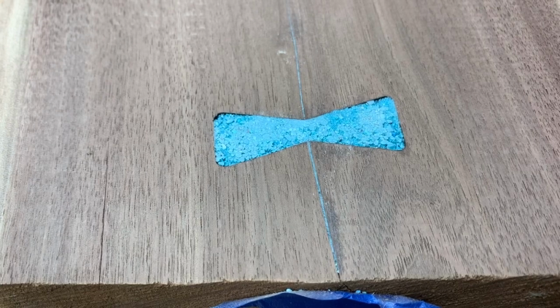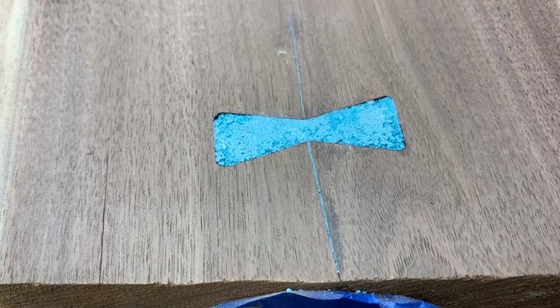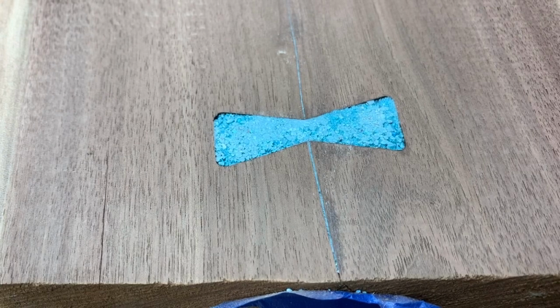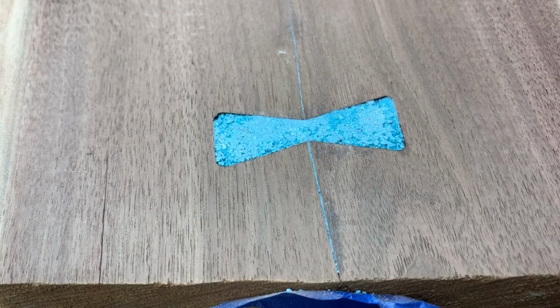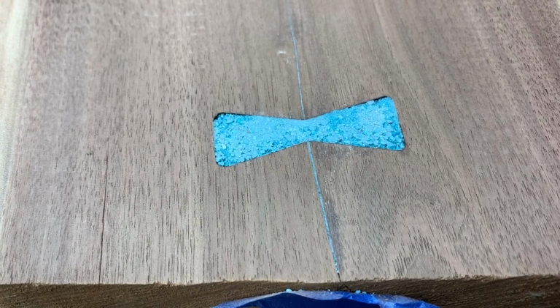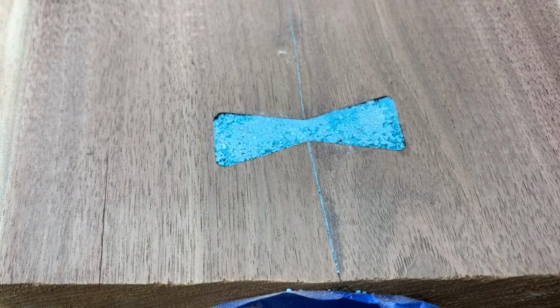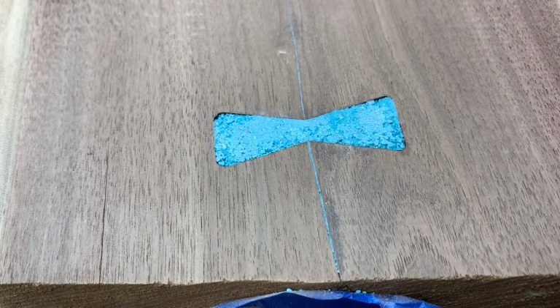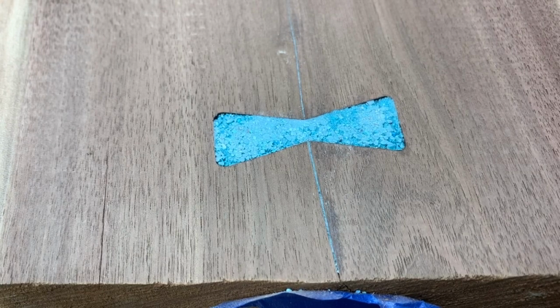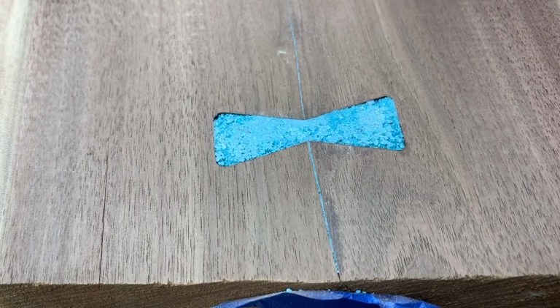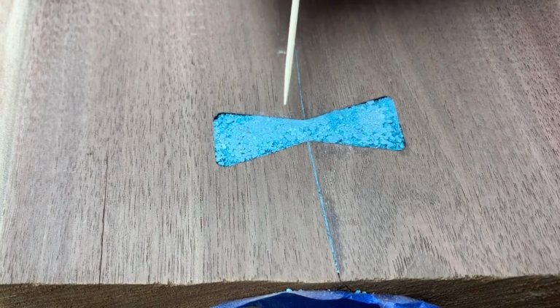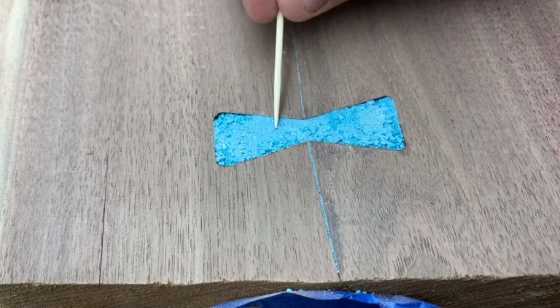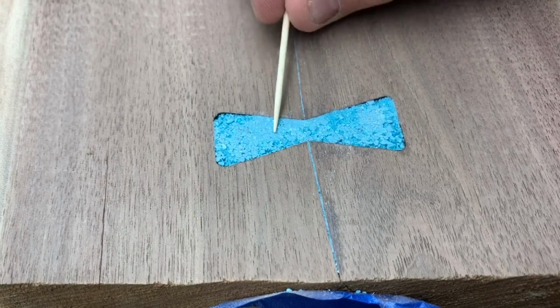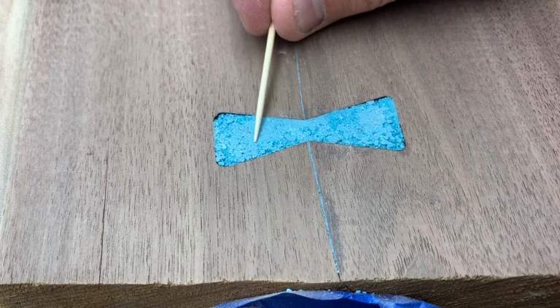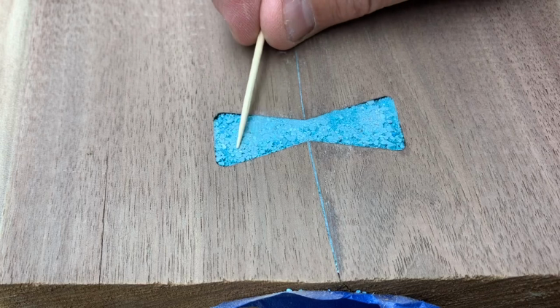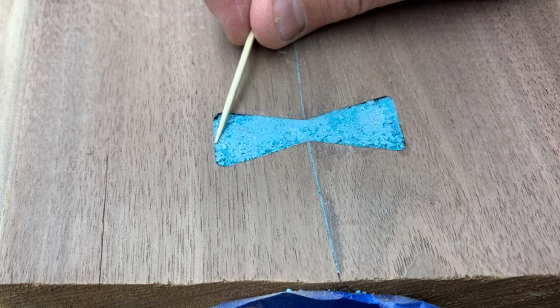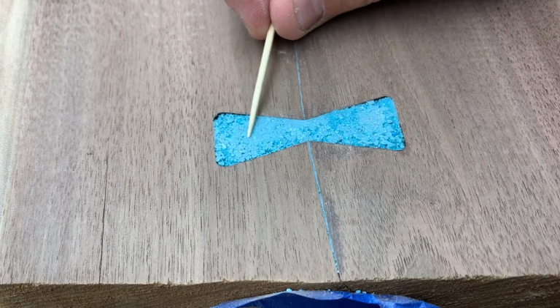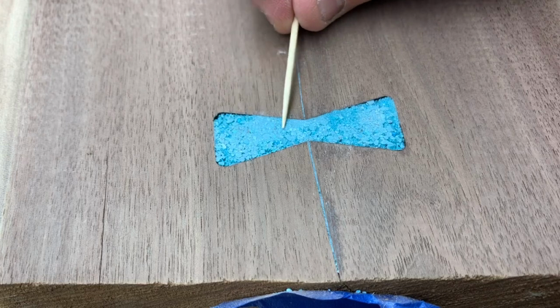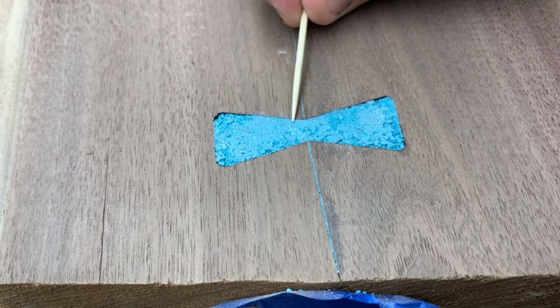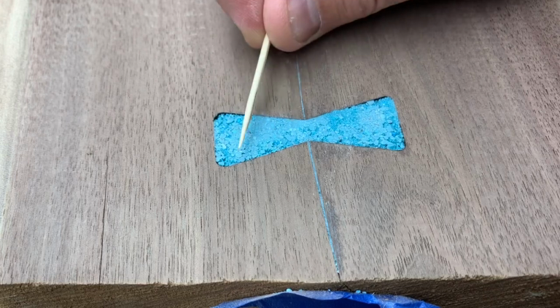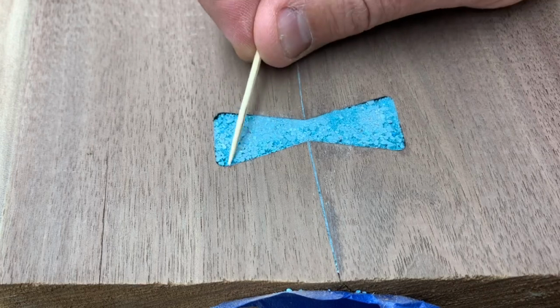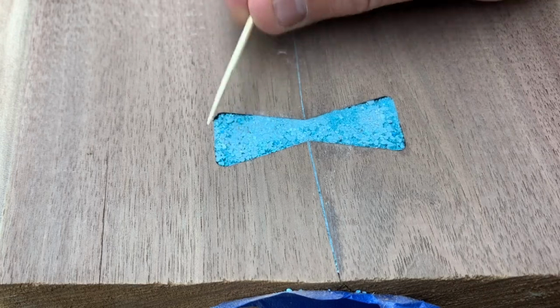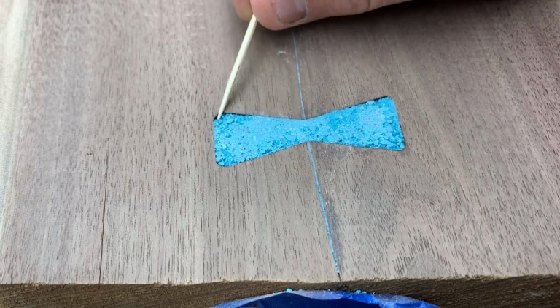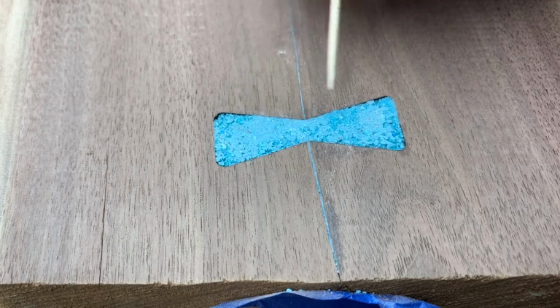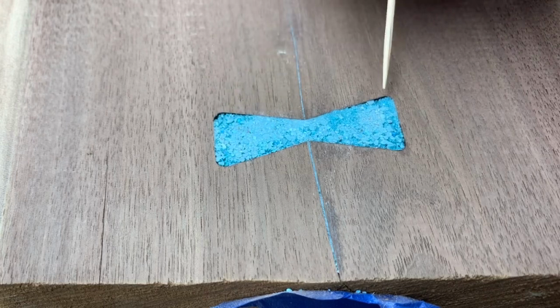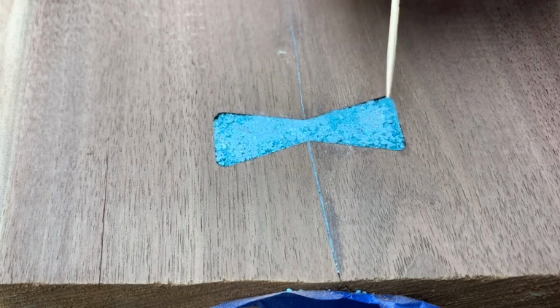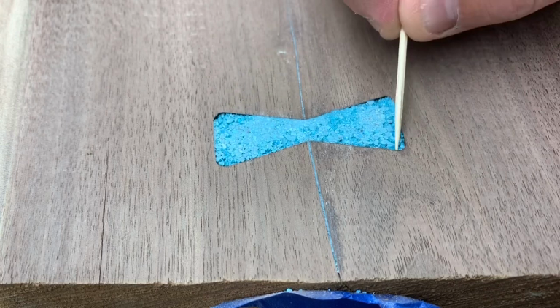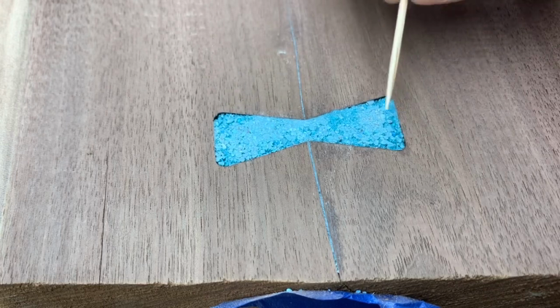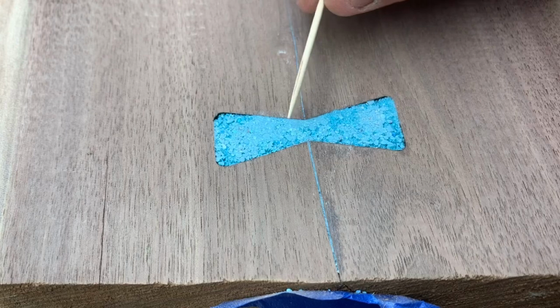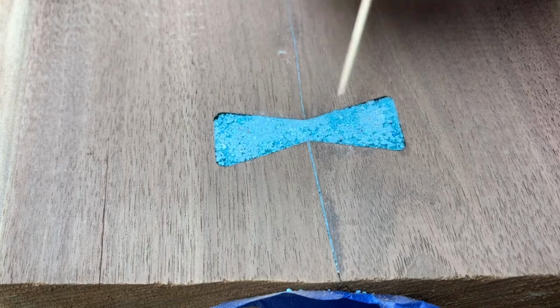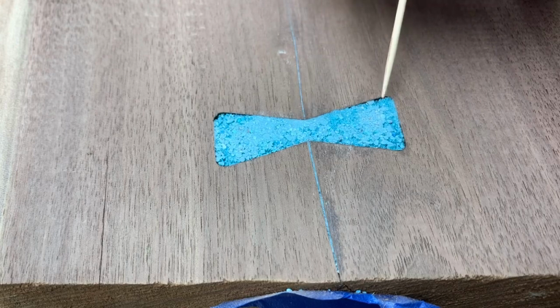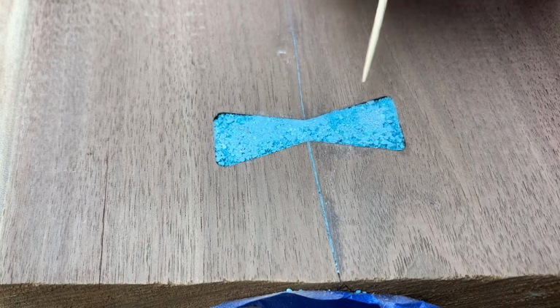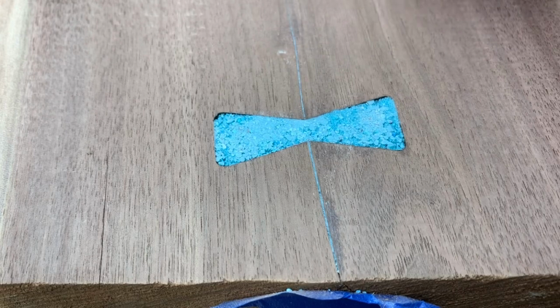Okay, we're back, we've got it sanded. Now you can see where it's nice and smooth here — I was already high — and then in this corner and back here, we were still a little bit low.